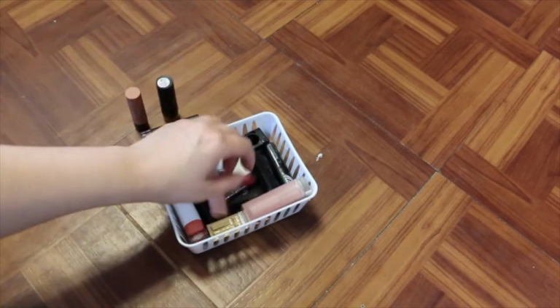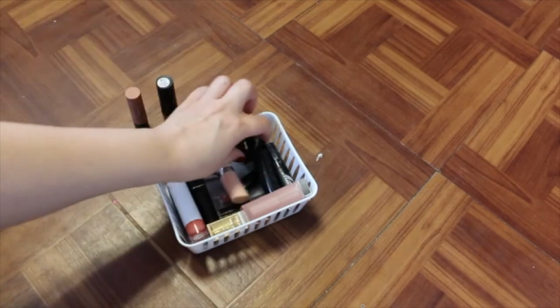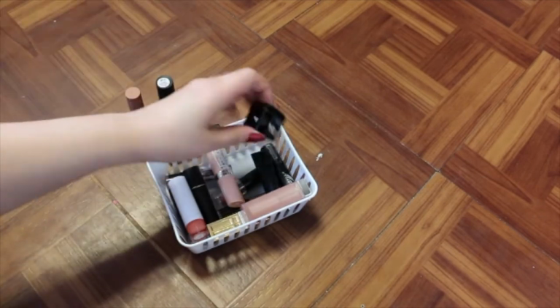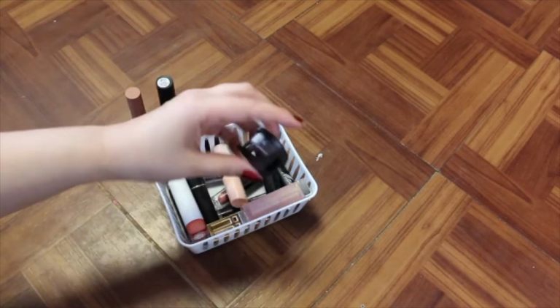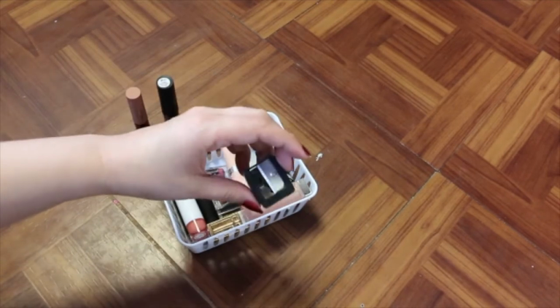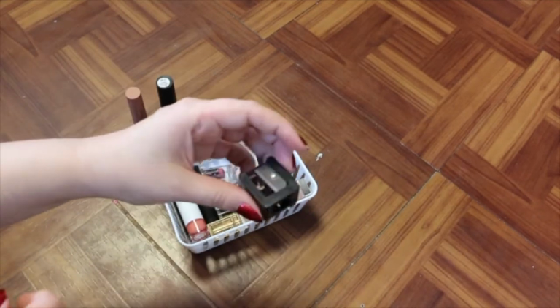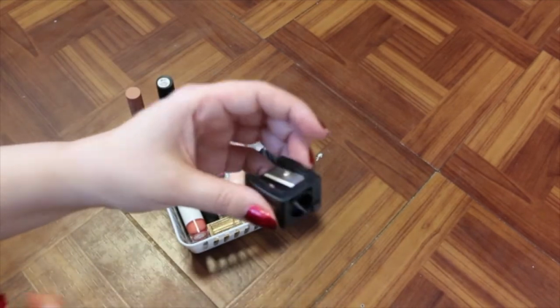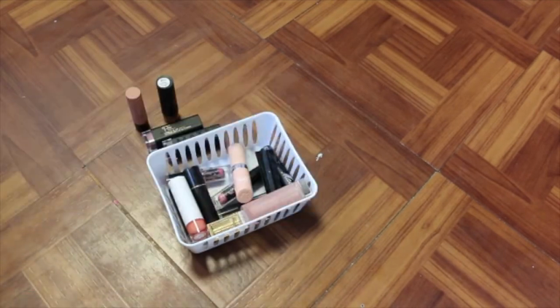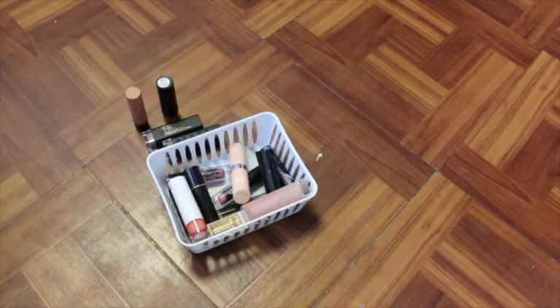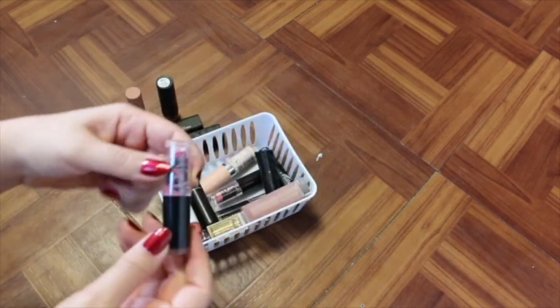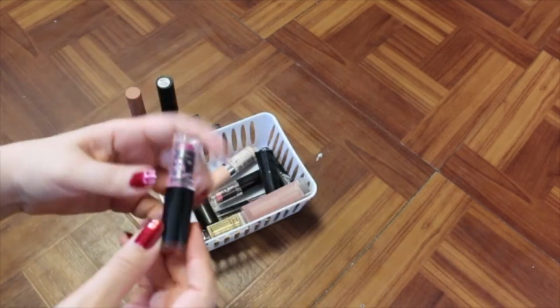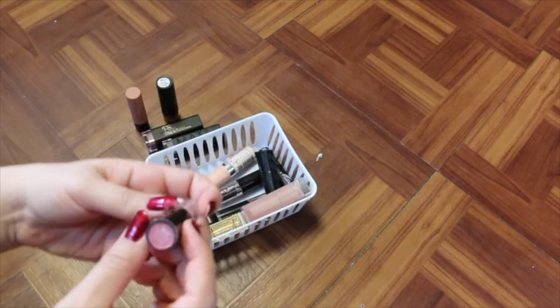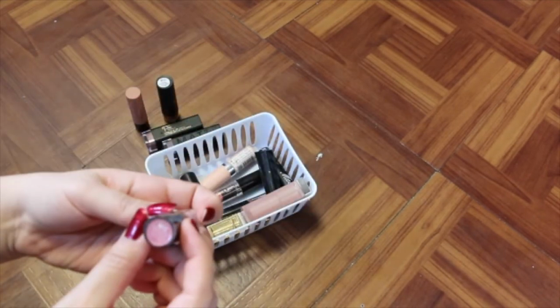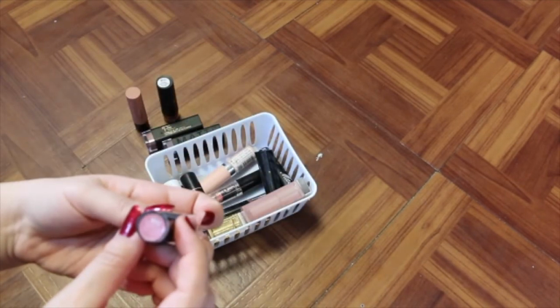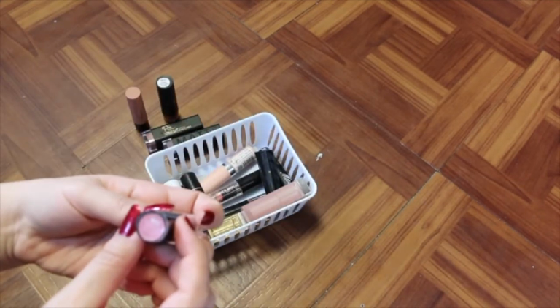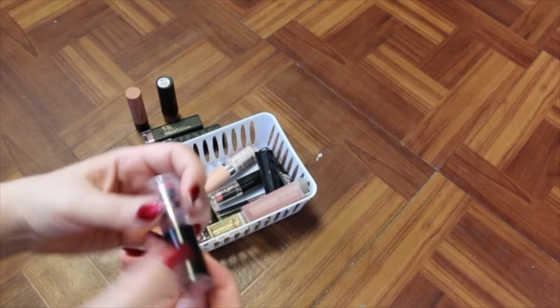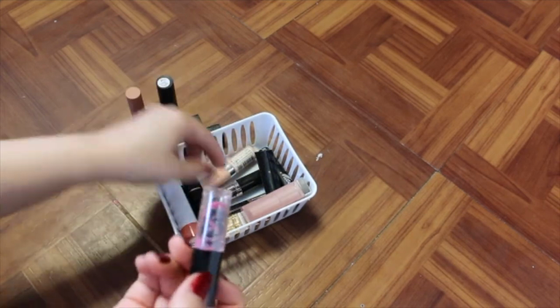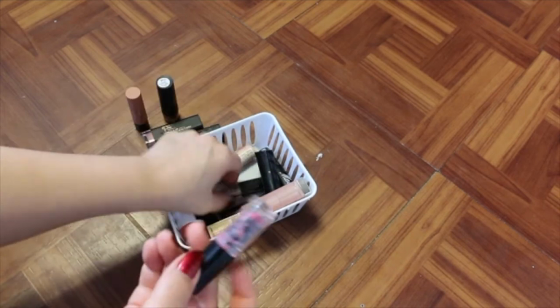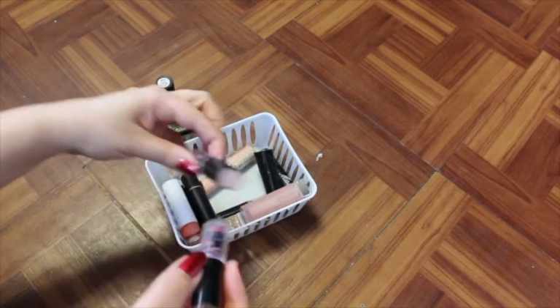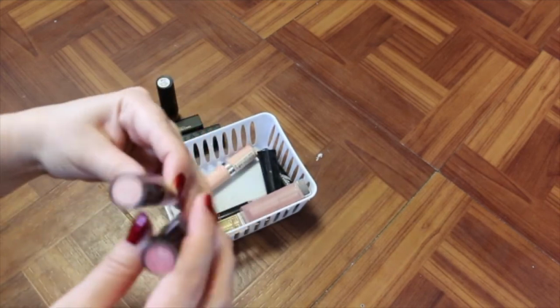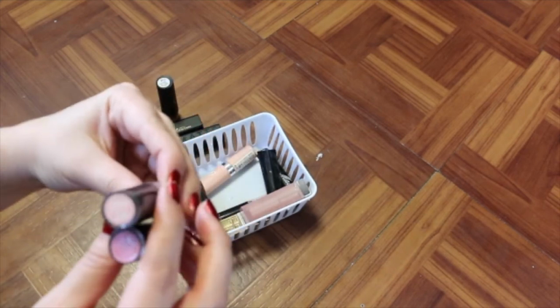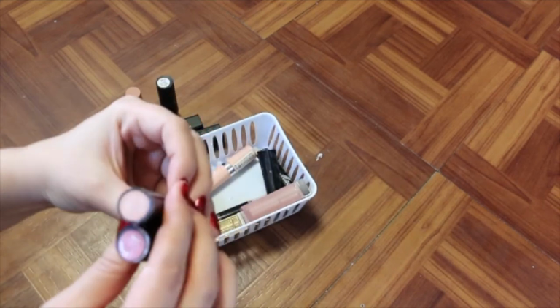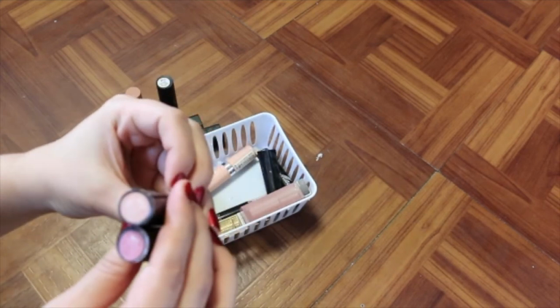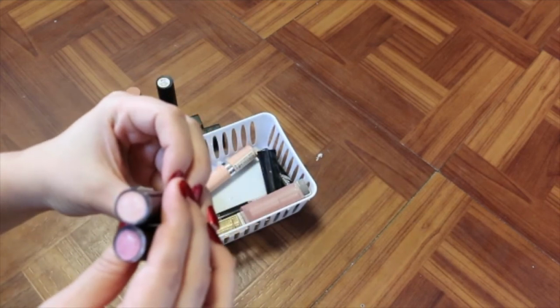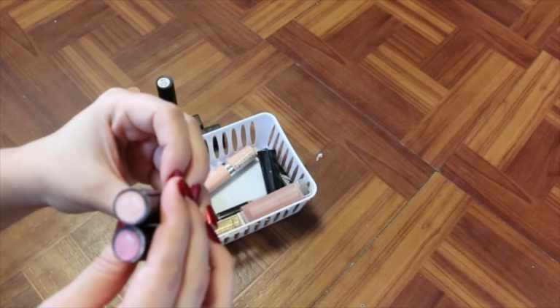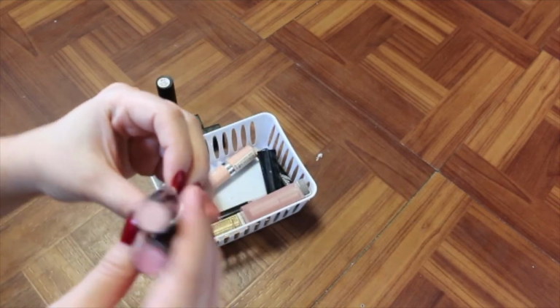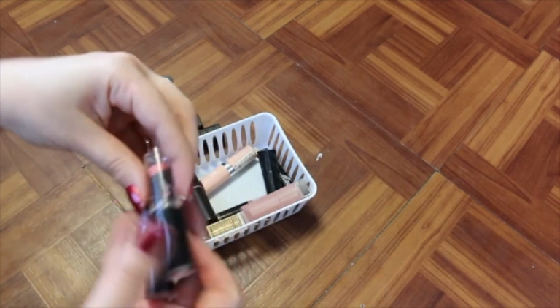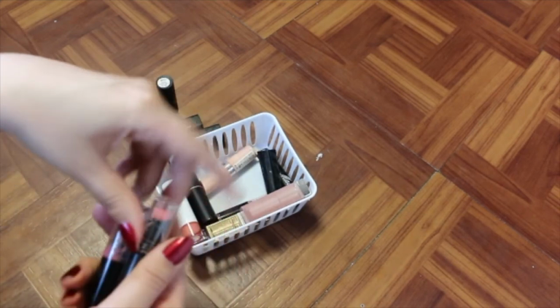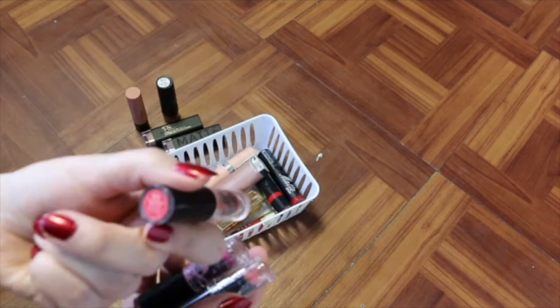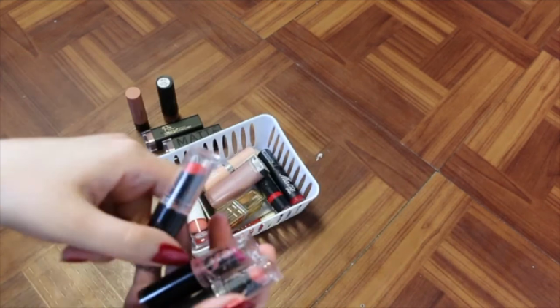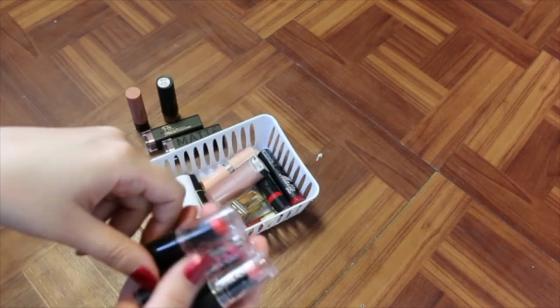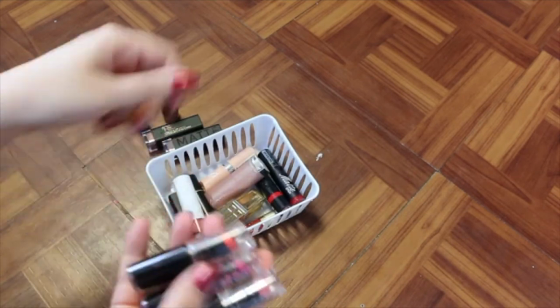I don't really reach for it. There's a sharpener in there — I'll keep that. I've got some Wet and Wild in here: Mauve Out of Here, Think Pink, Pretty Persimmon.